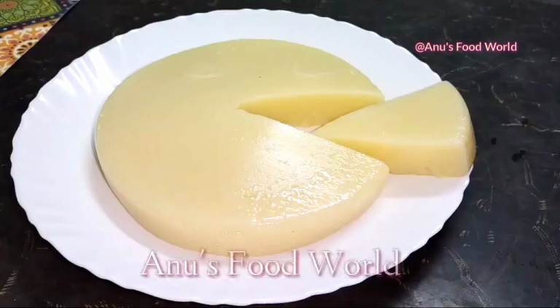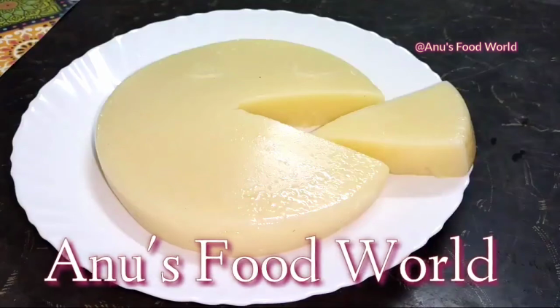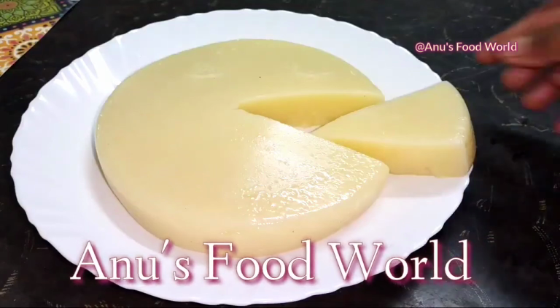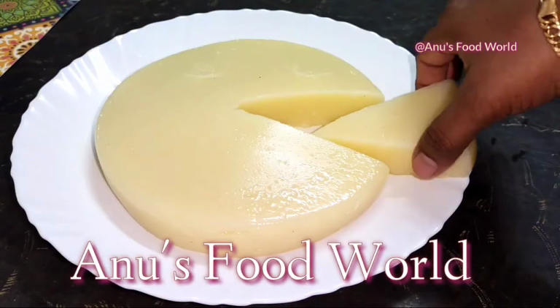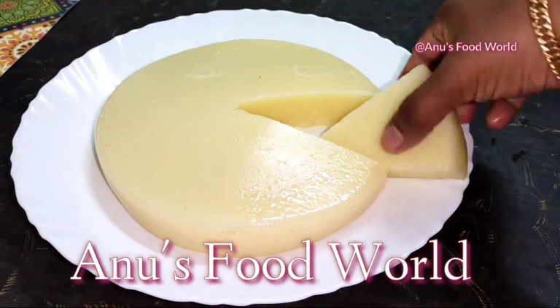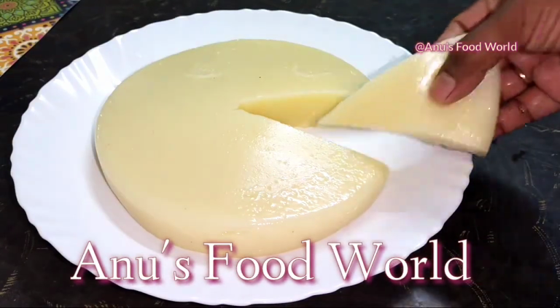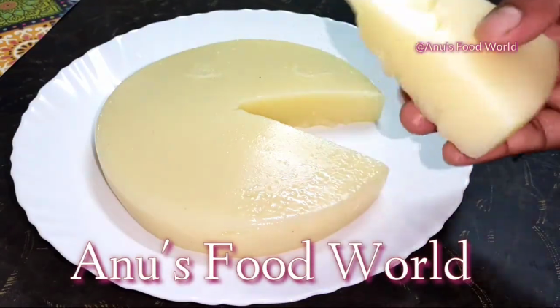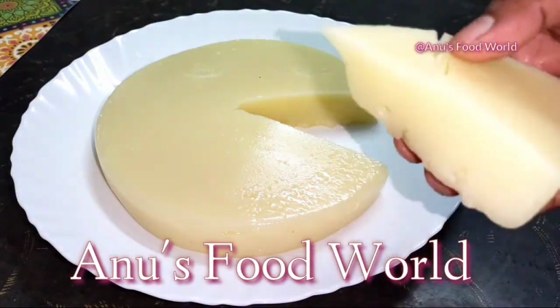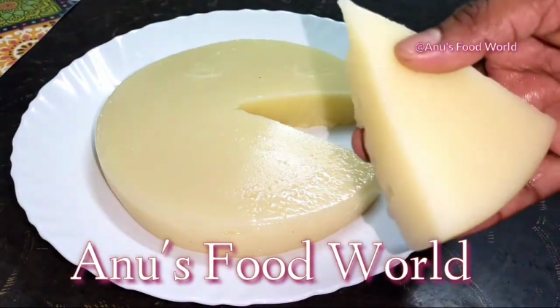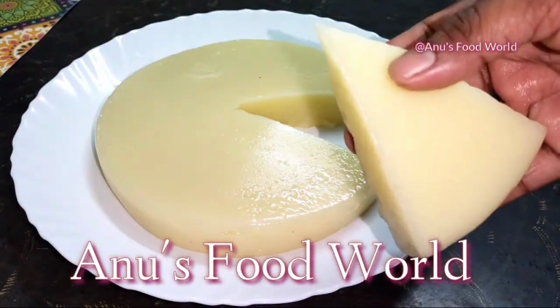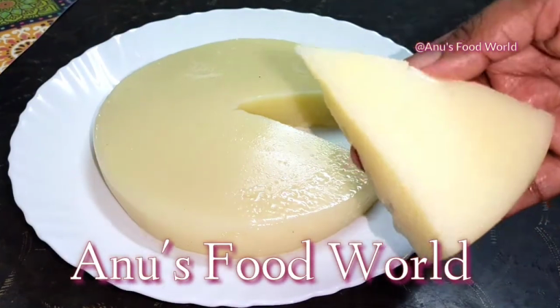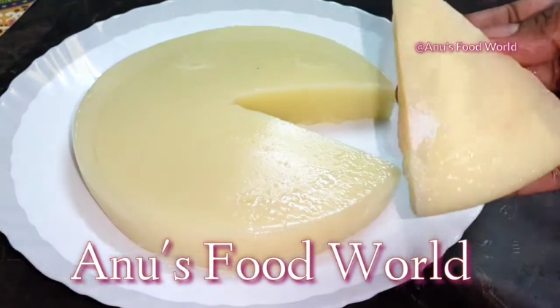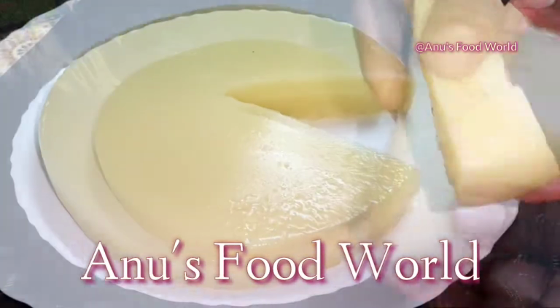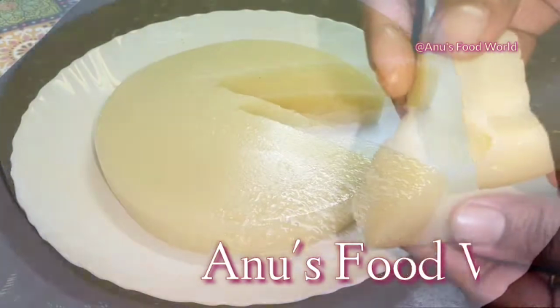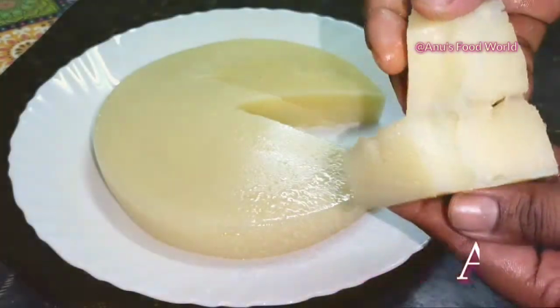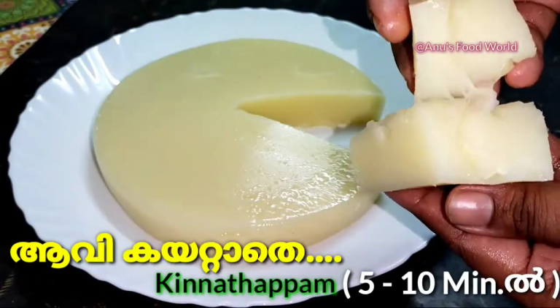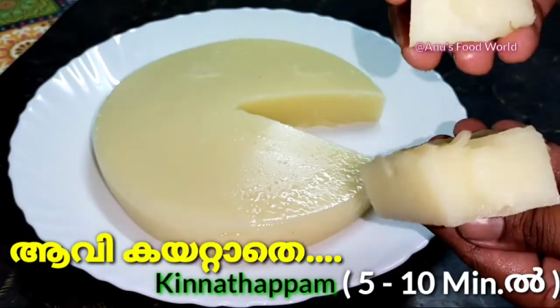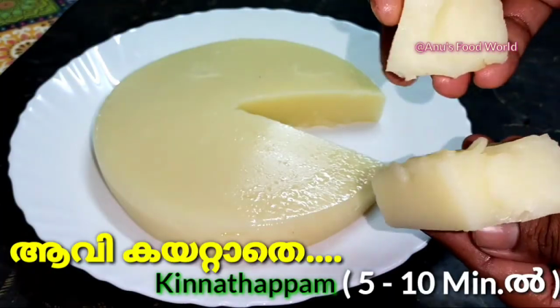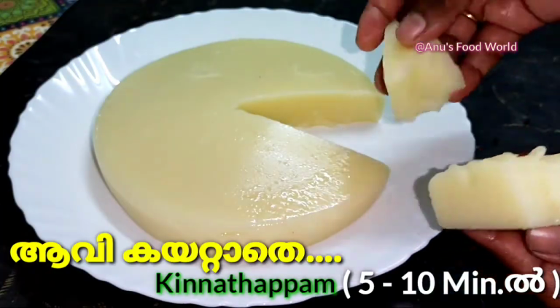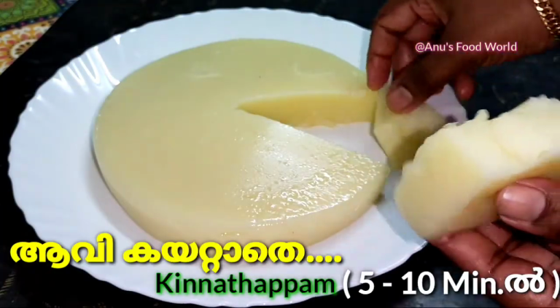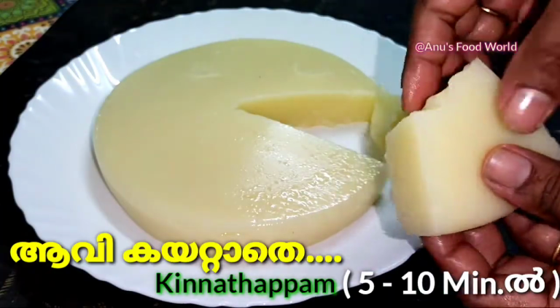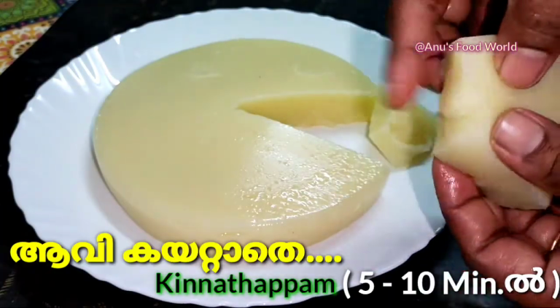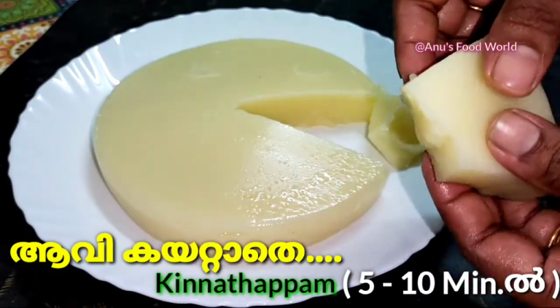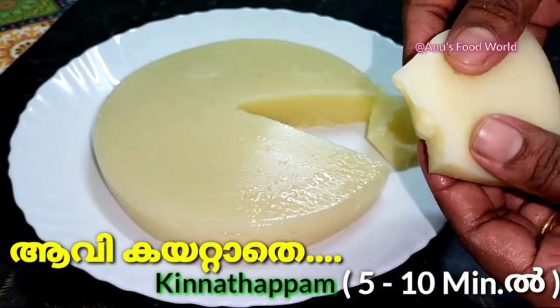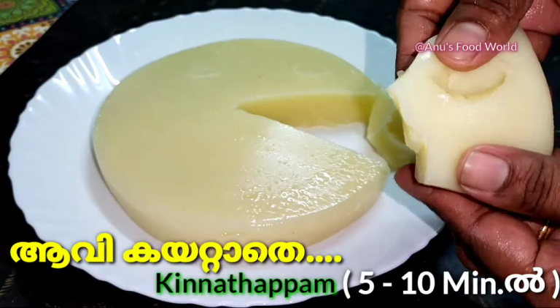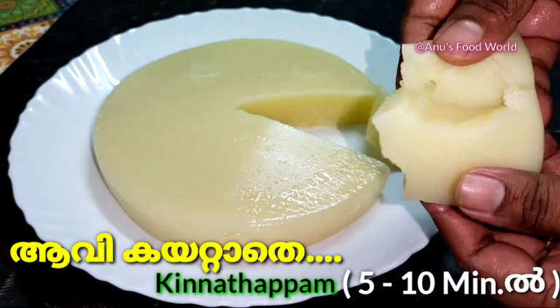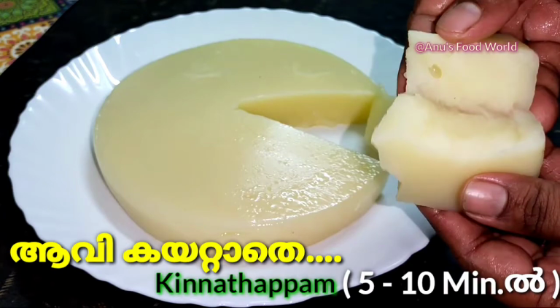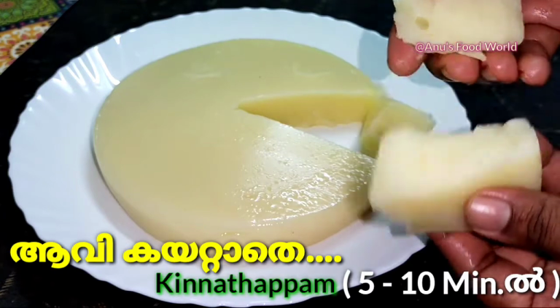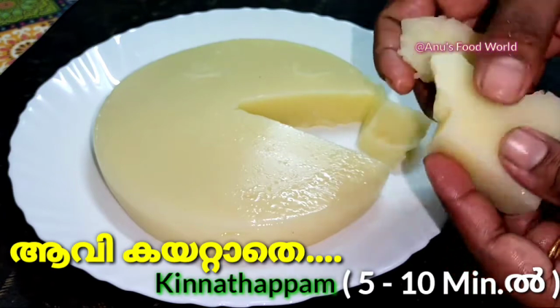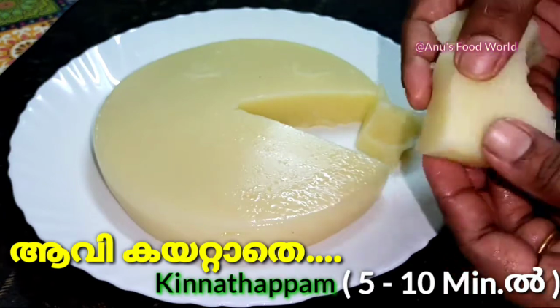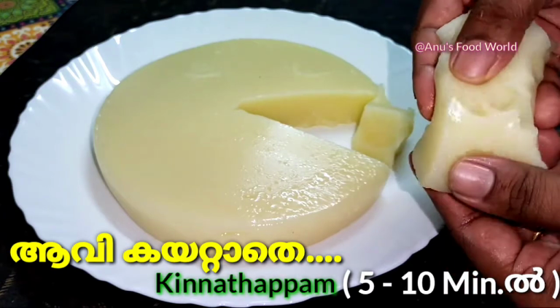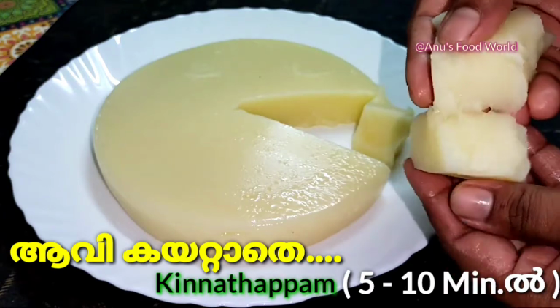Hi friends, welcome to Anu's Food World. We have a recipe for you. This recipe is ready in 10 minutes. This recipe is easy and tasty.